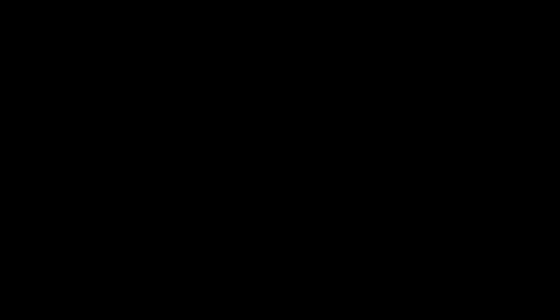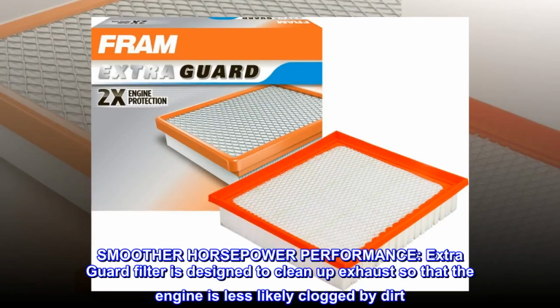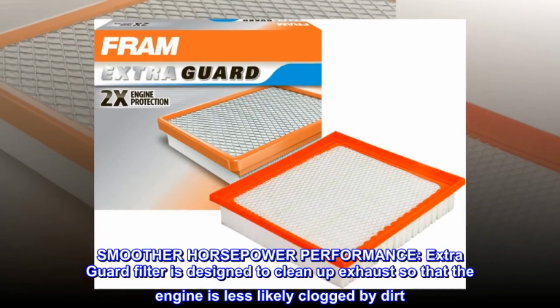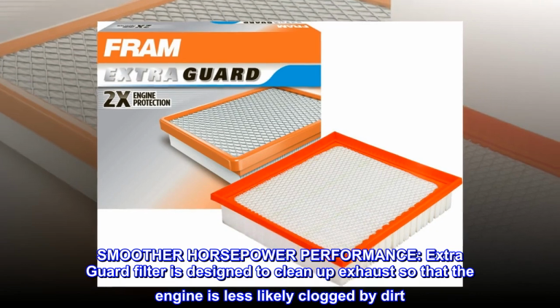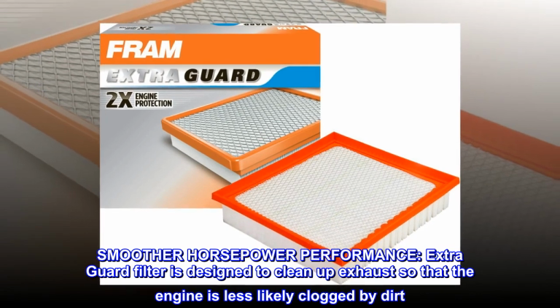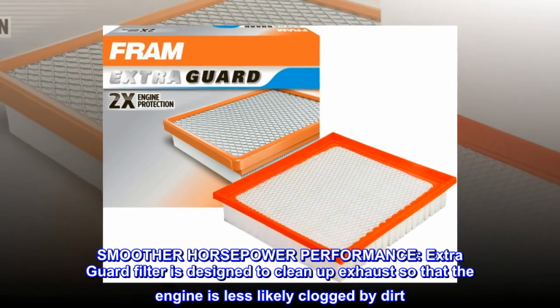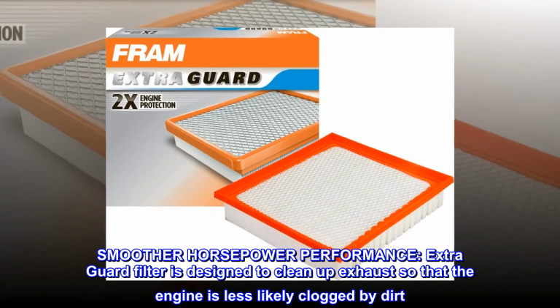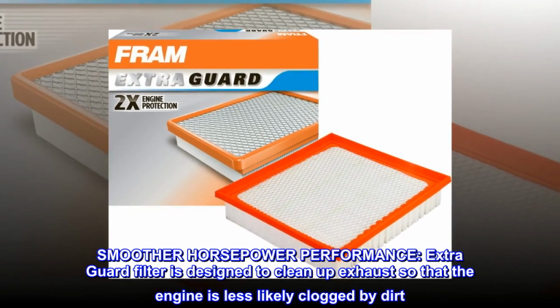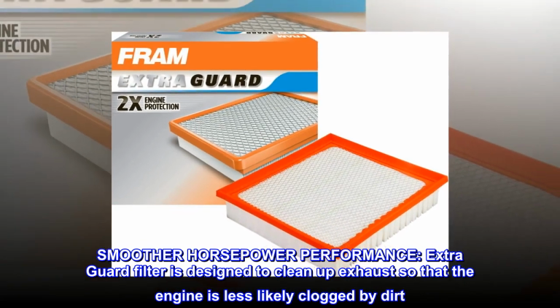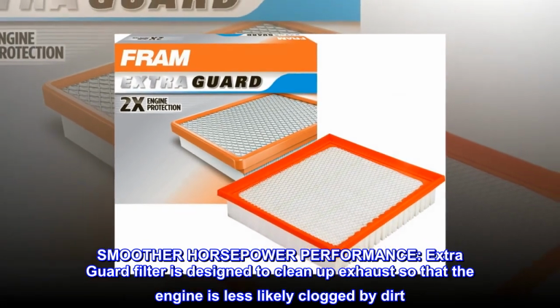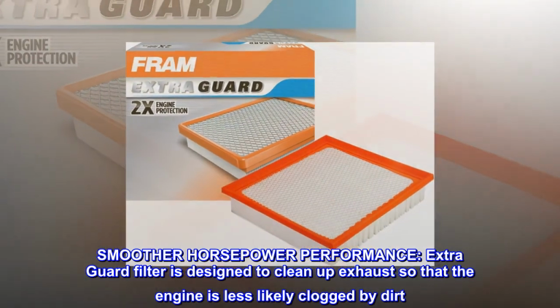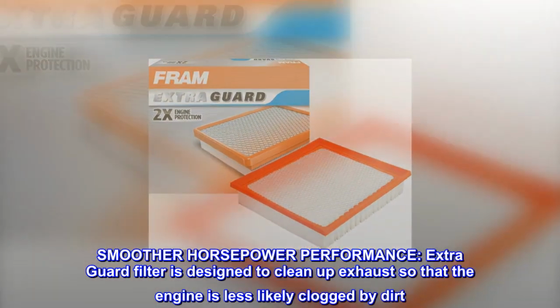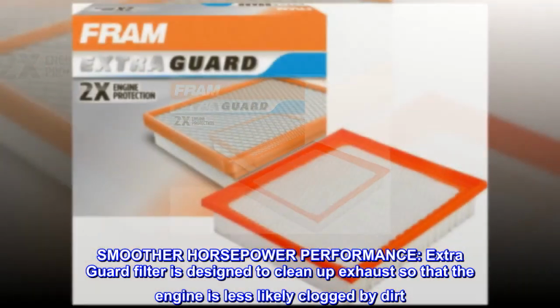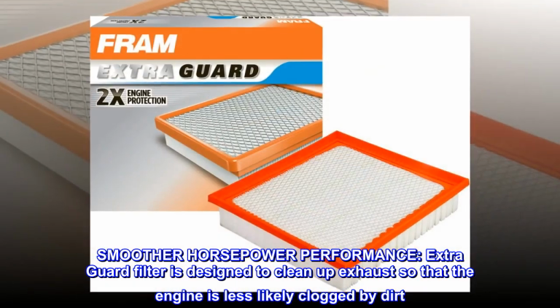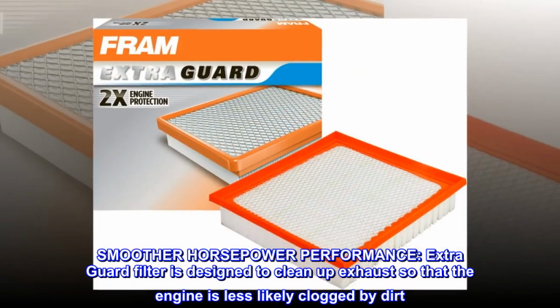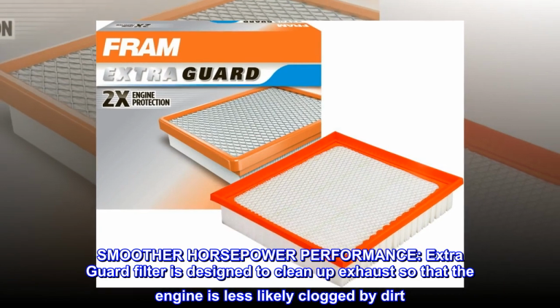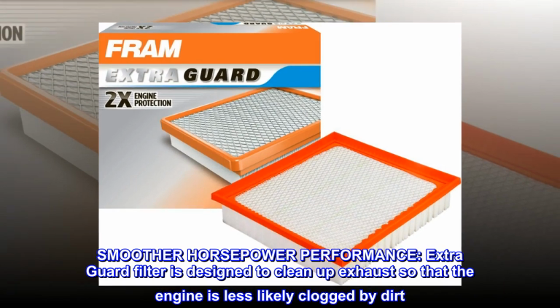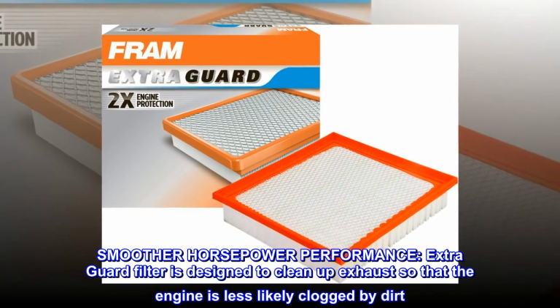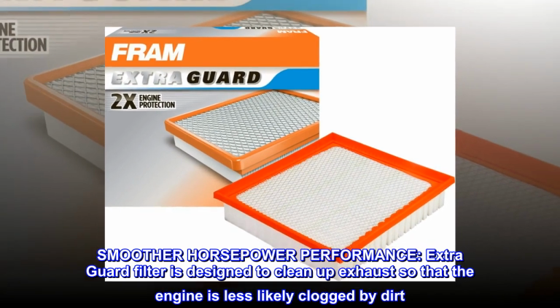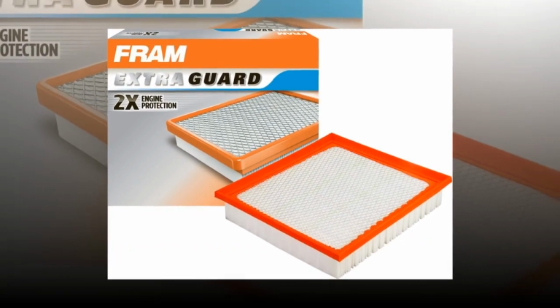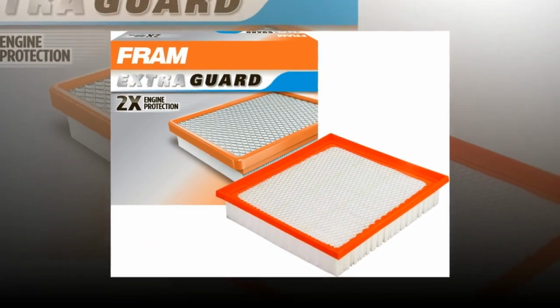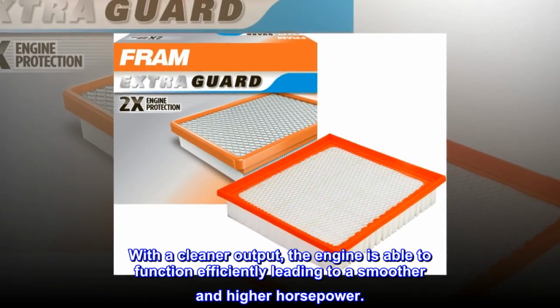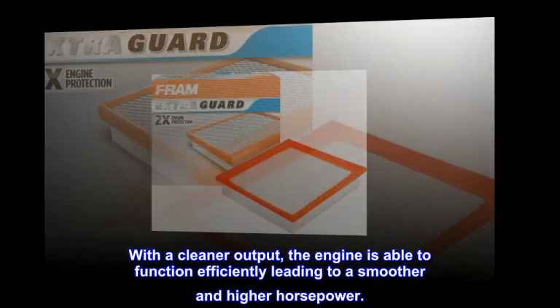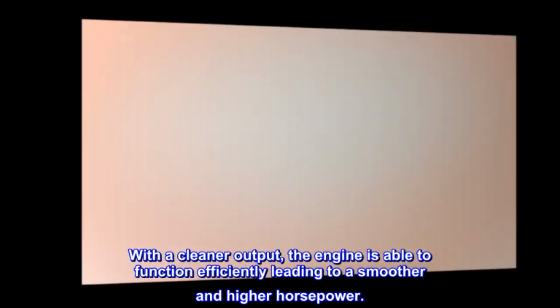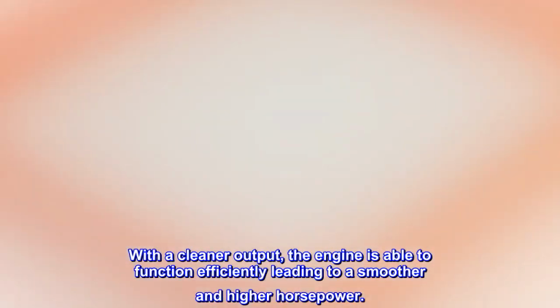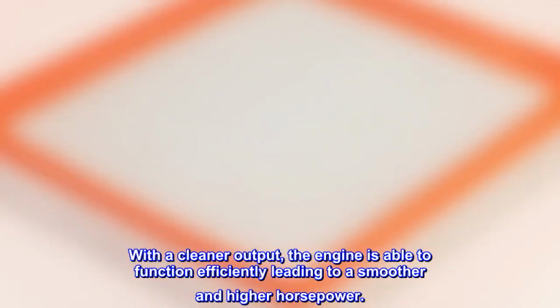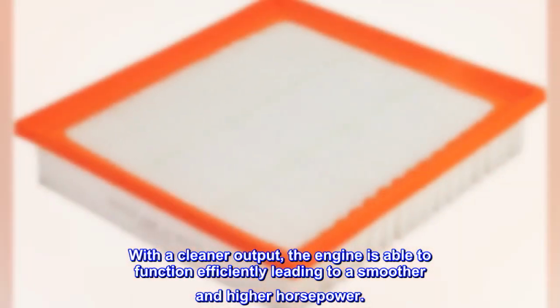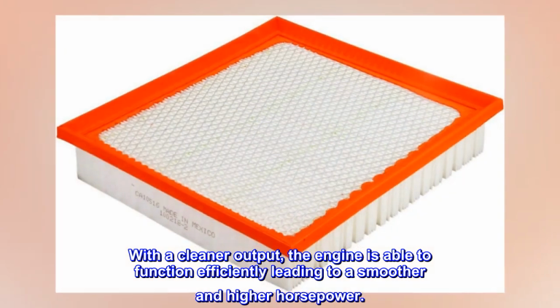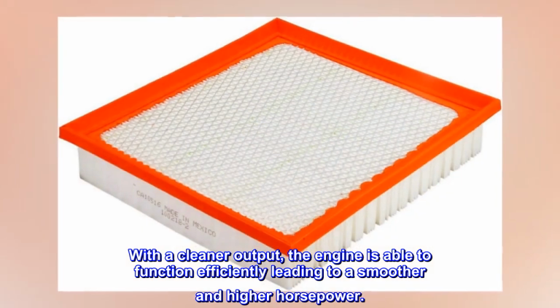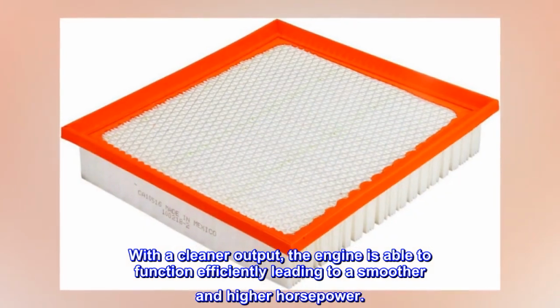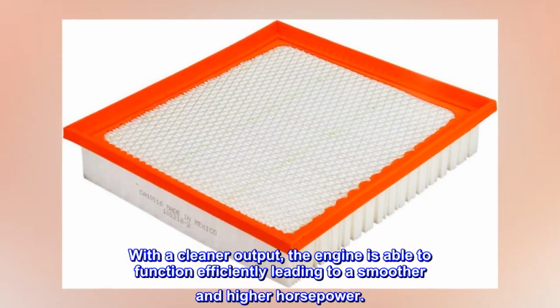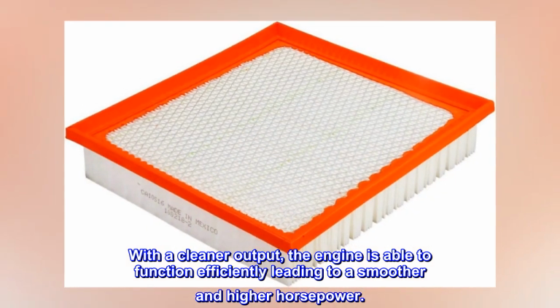Smoother Horsepower Performance. Extra Guard filter is designed to clean up exhaust so that the engine is less likely clogged by dirt. With a cleaner output, the engine is able to function efficiently, leading to a smoother and higher horsepower.